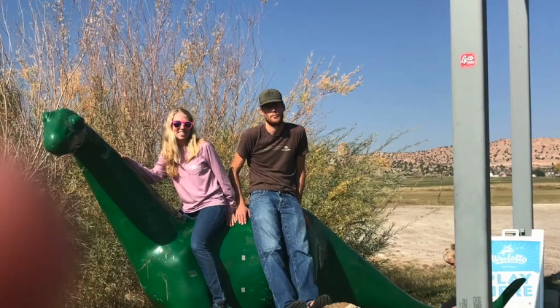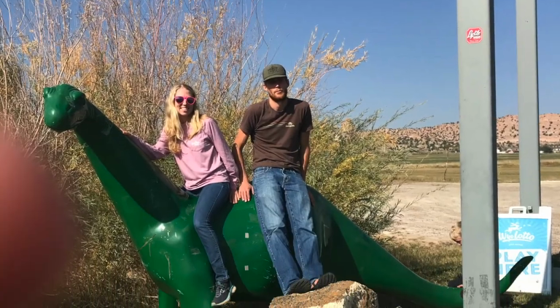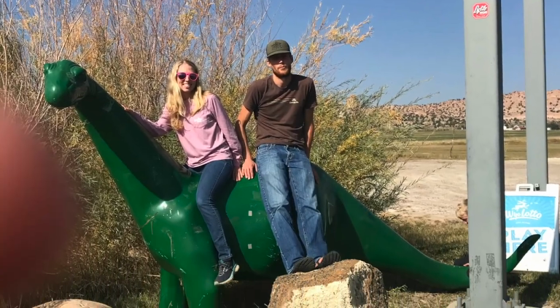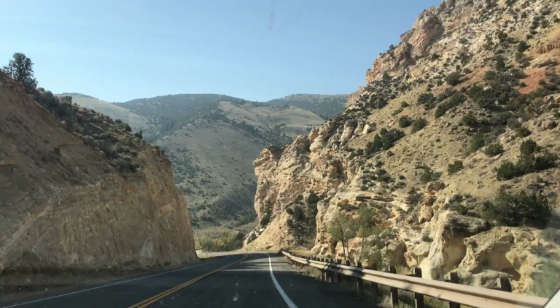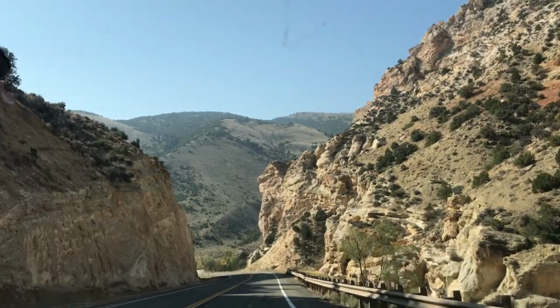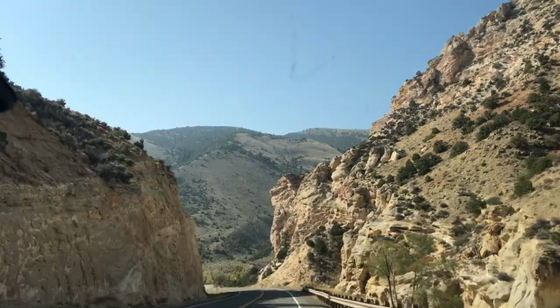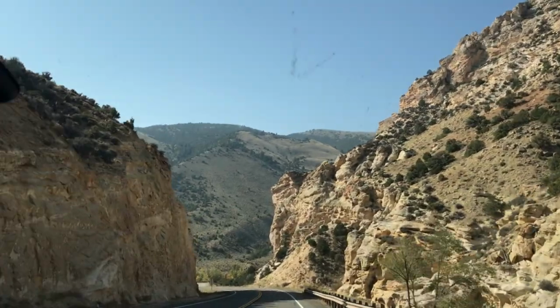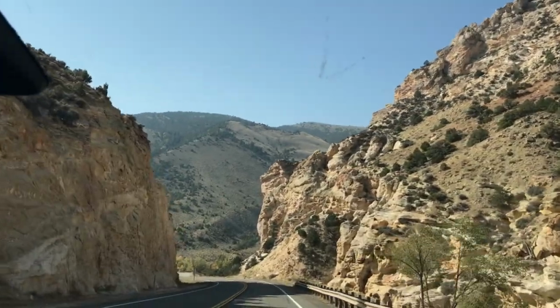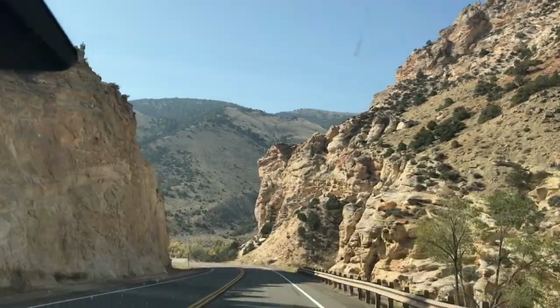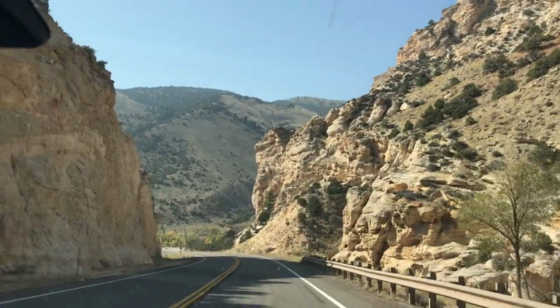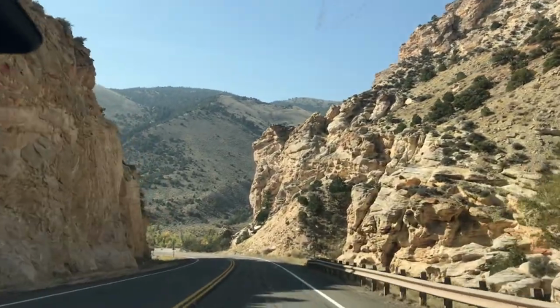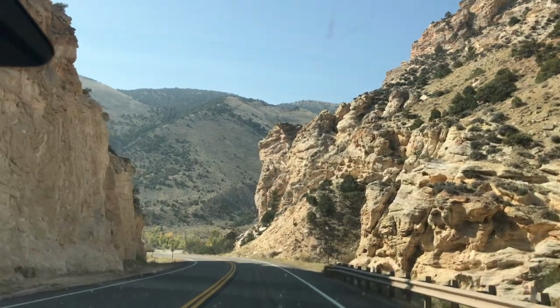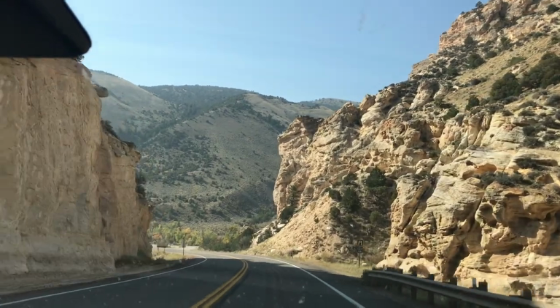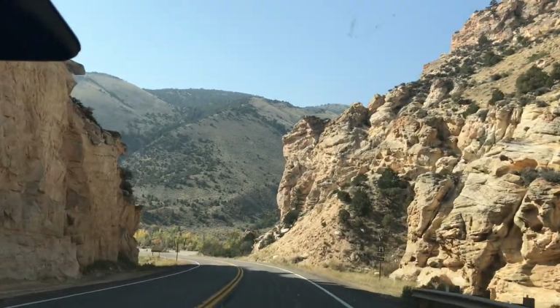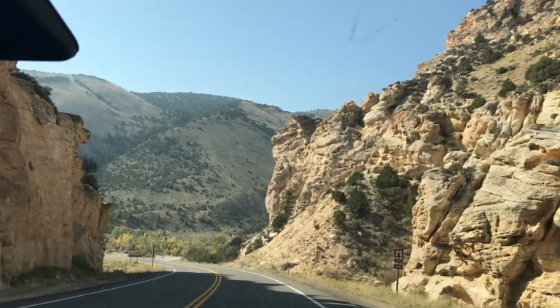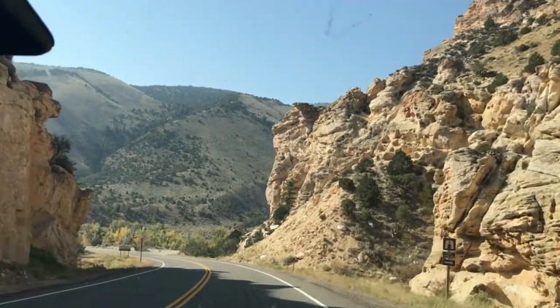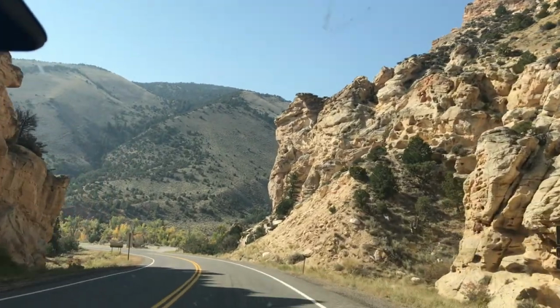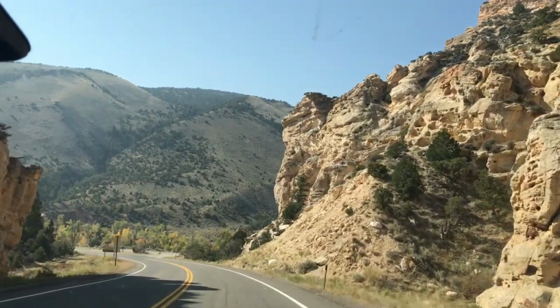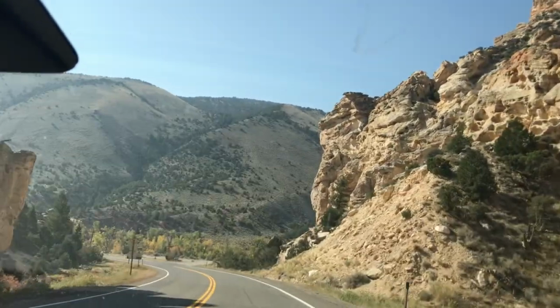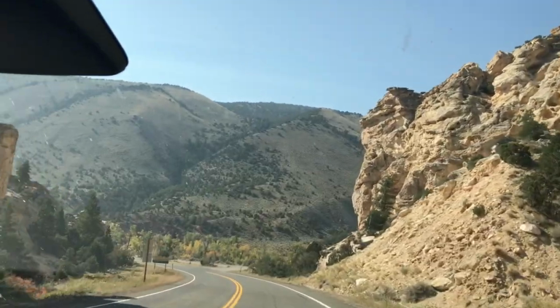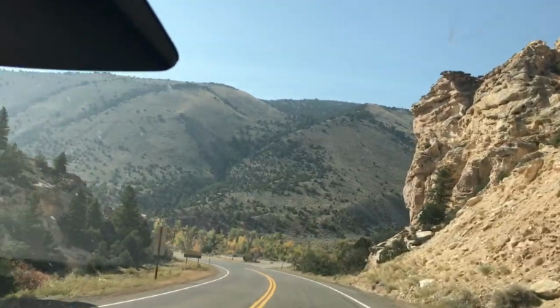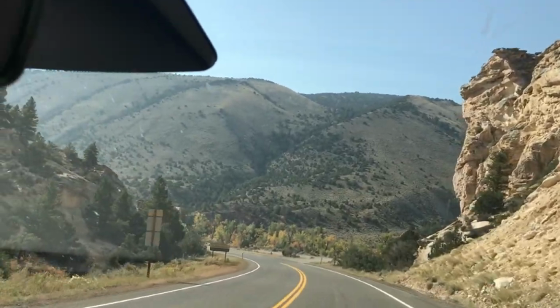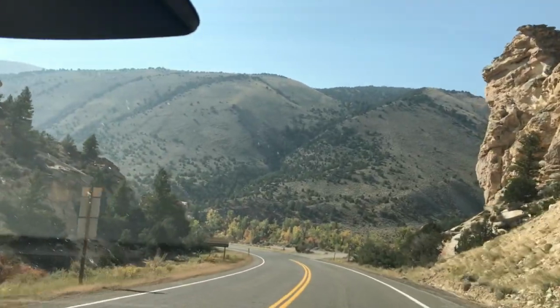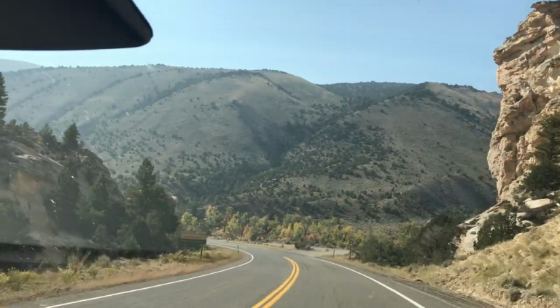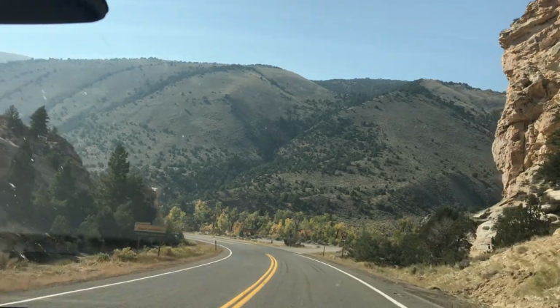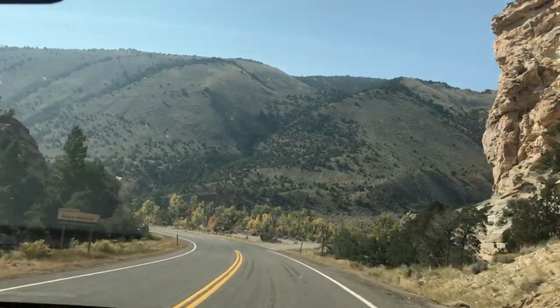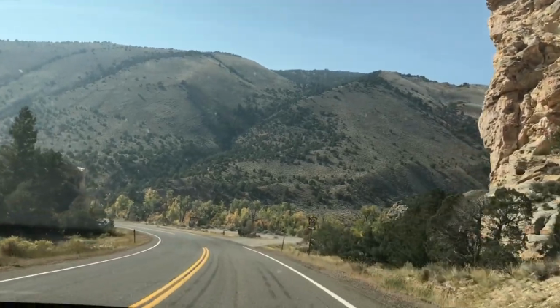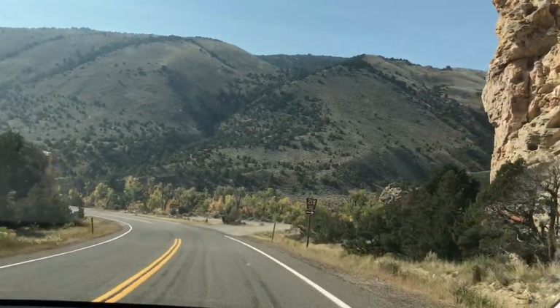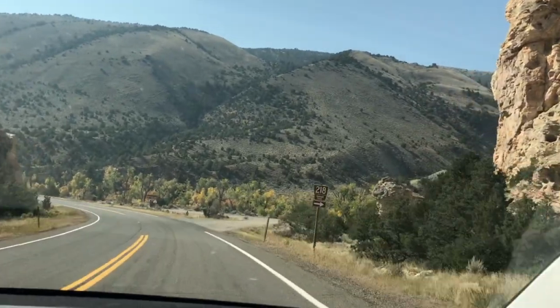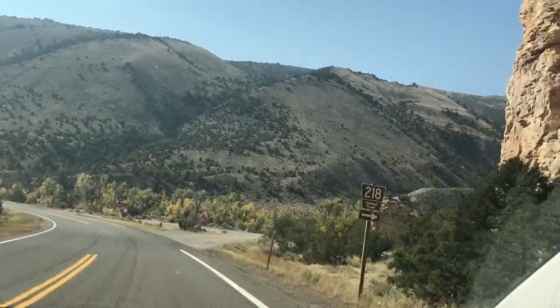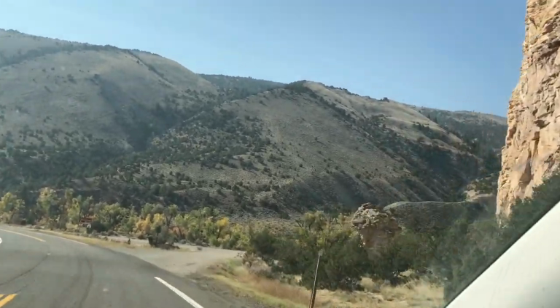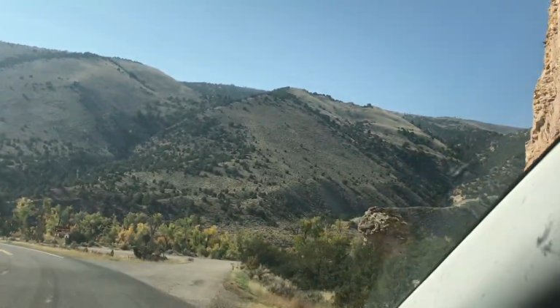We're going into this beautiful valley and we just crossed over into Utah. This is where the dinosaurs used to live — we've seen lots of signs for dinosaur fossils.